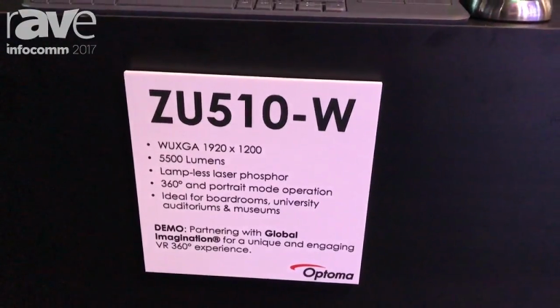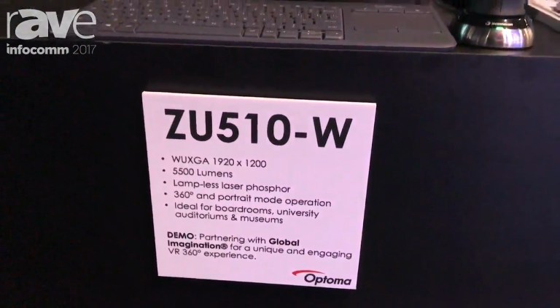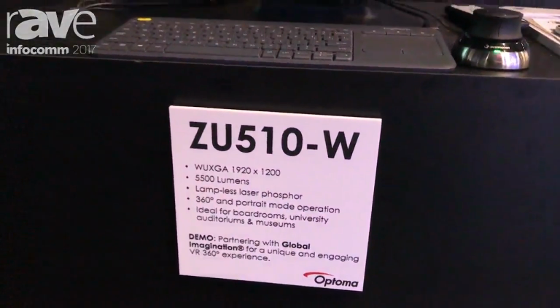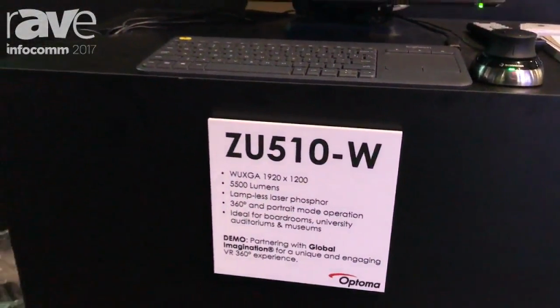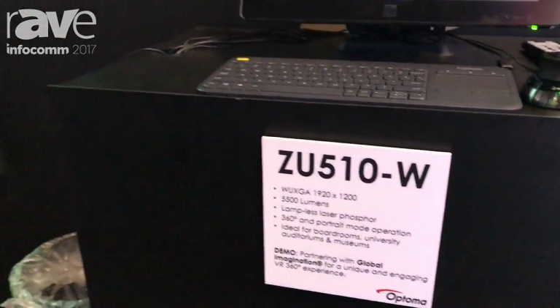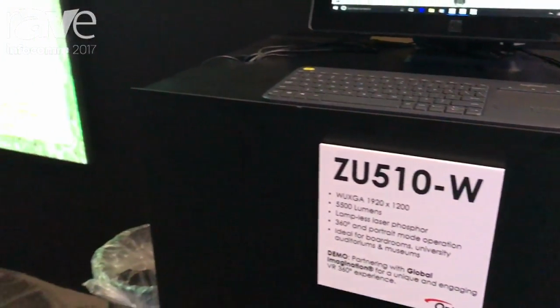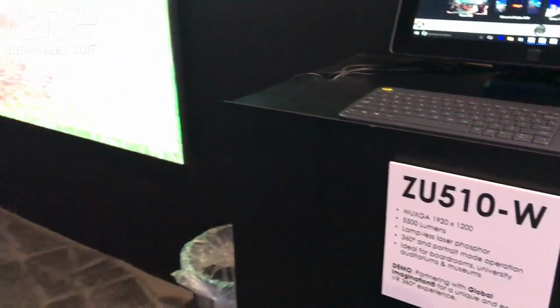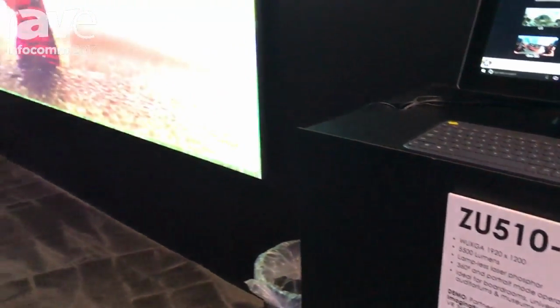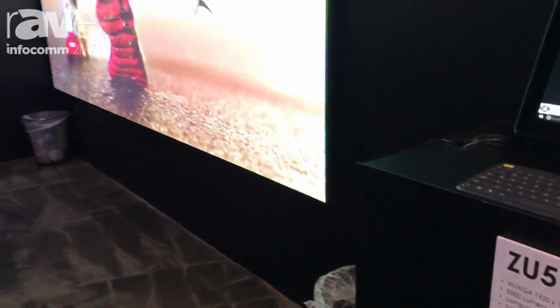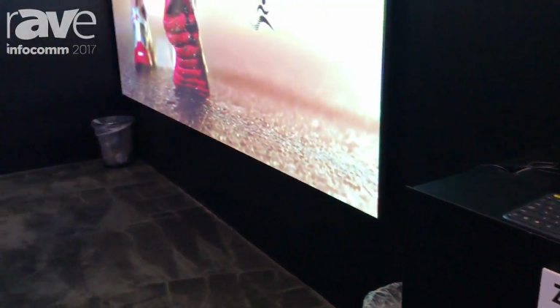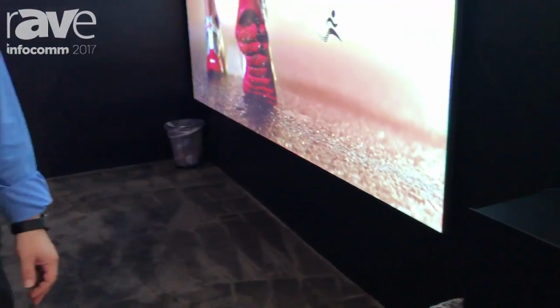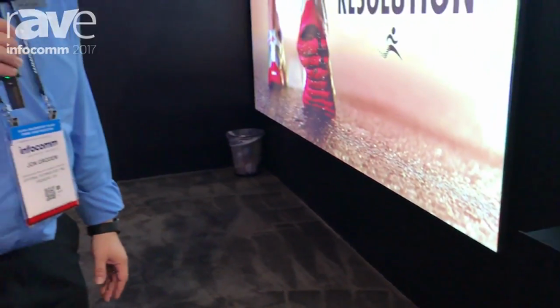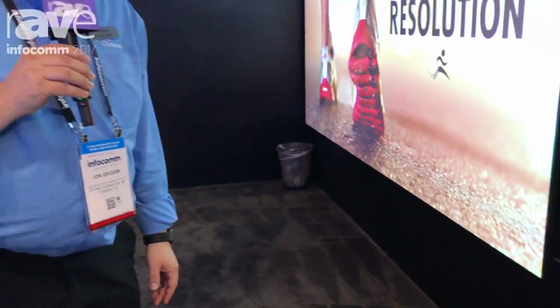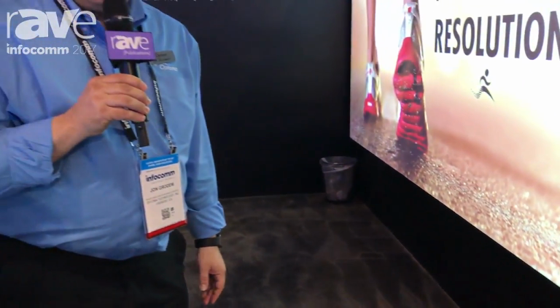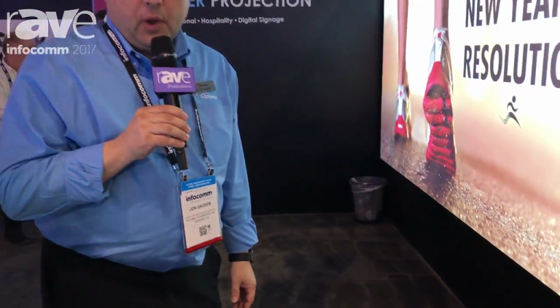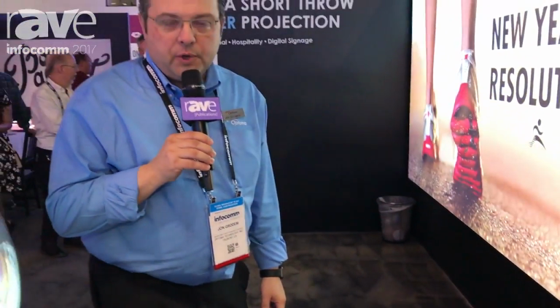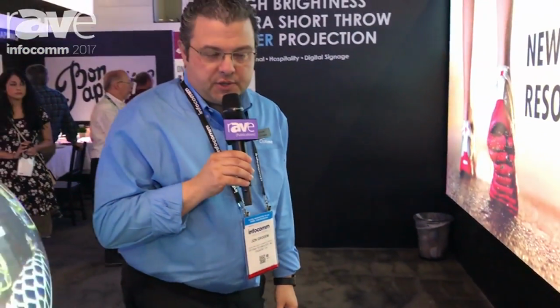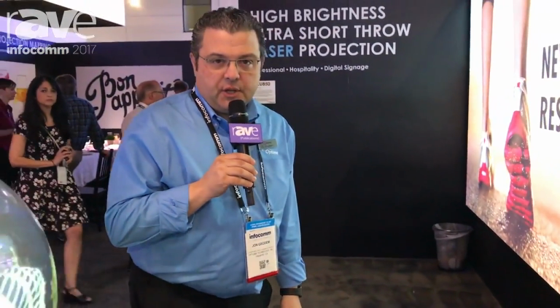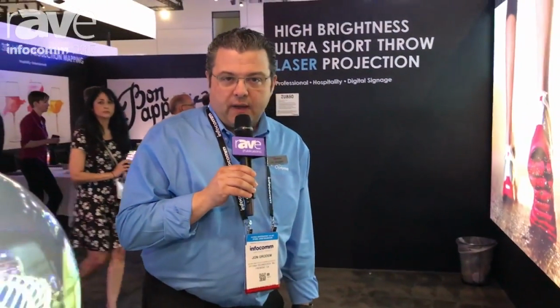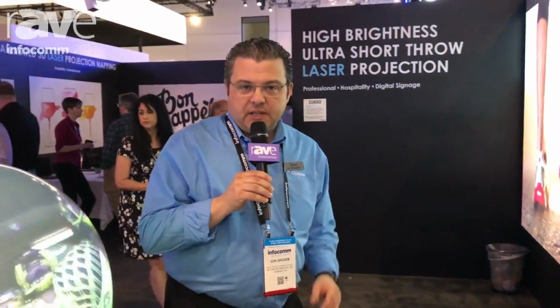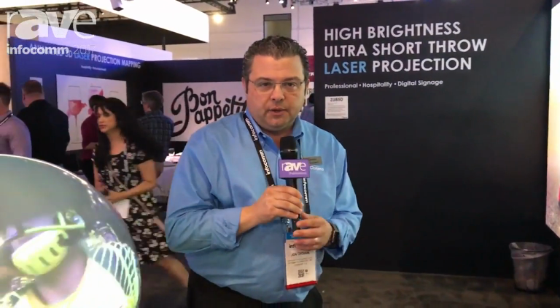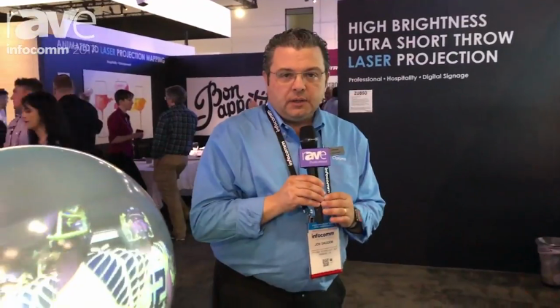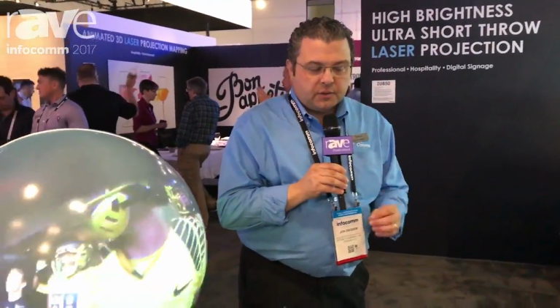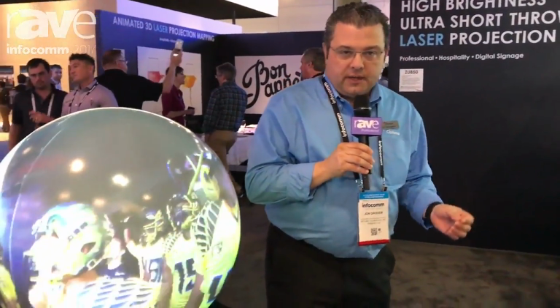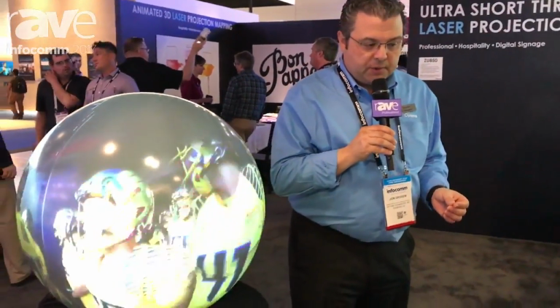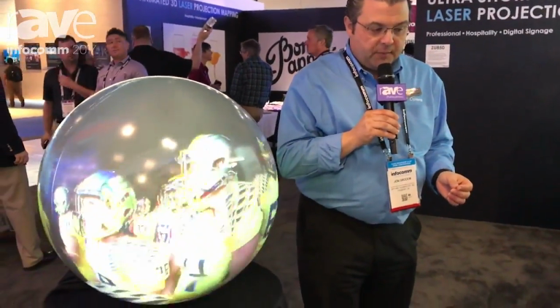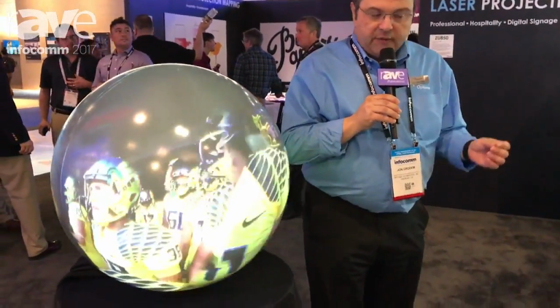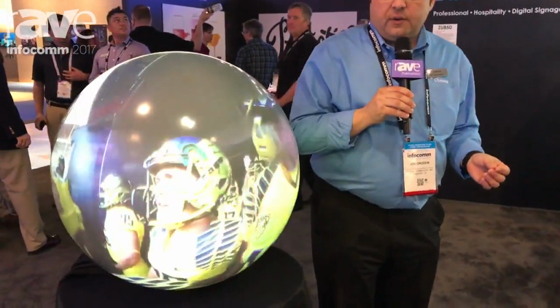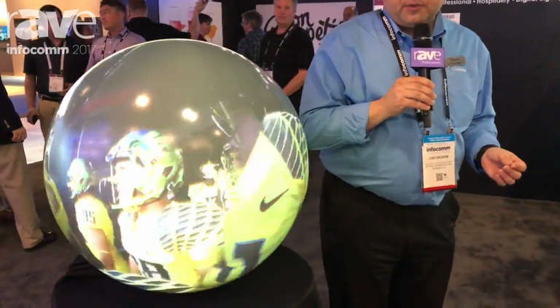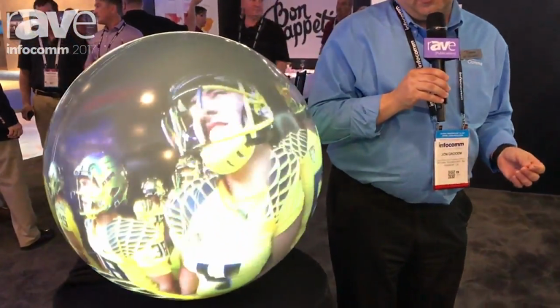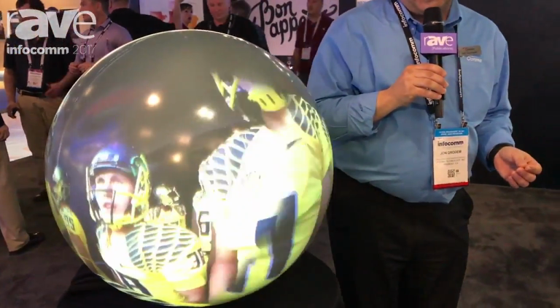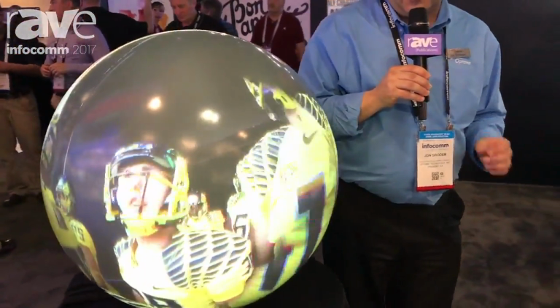Hi, welcome to the Optima booth at Infocom 2017. I'd like to show you a unique application that we're featuring here in our booth. What we're doing is using our ZU510TW laser light source projector — it's 5500 lumens with a WUXGA resolution.